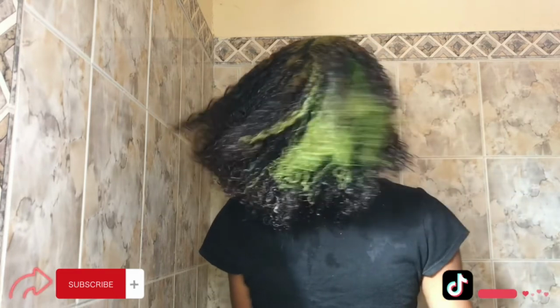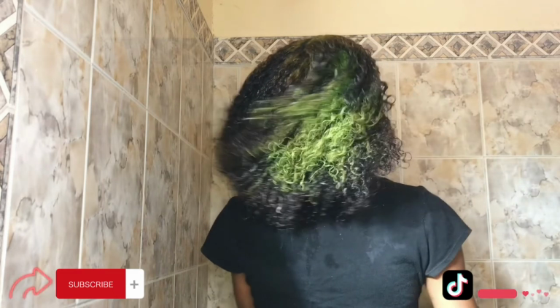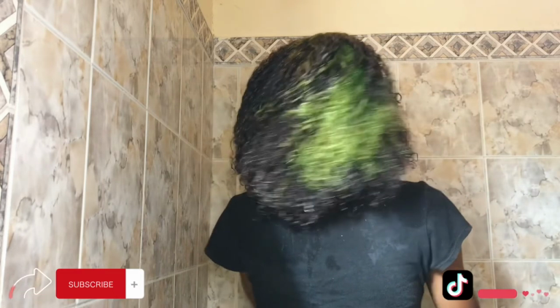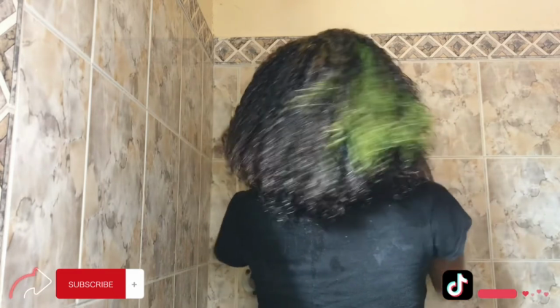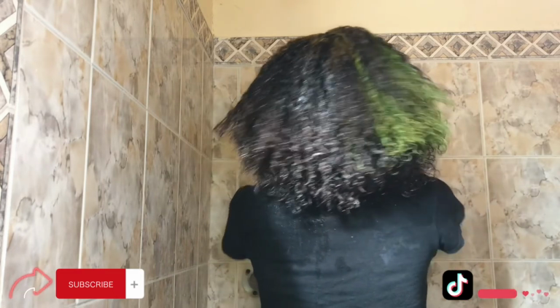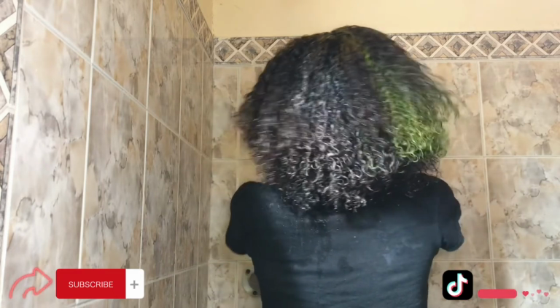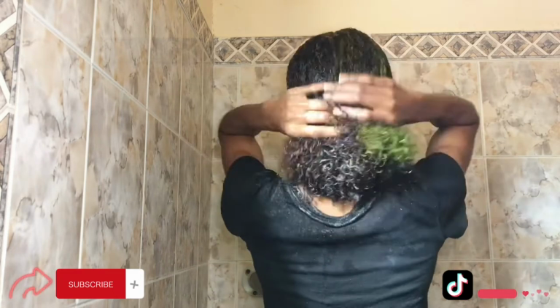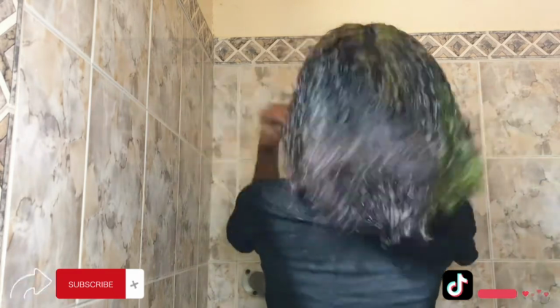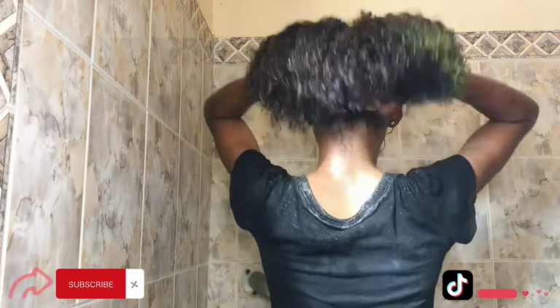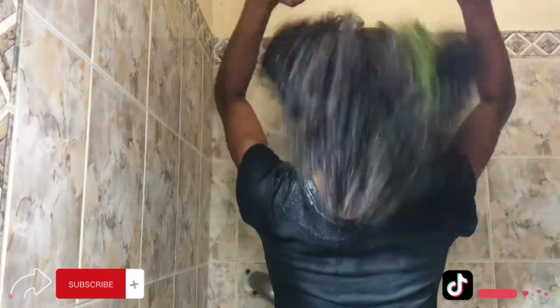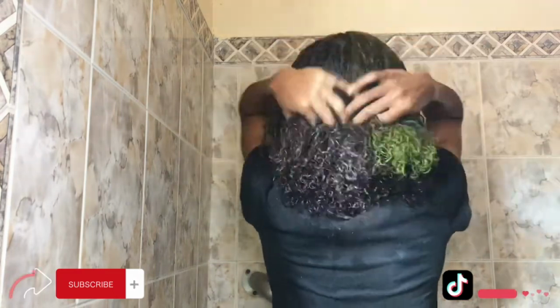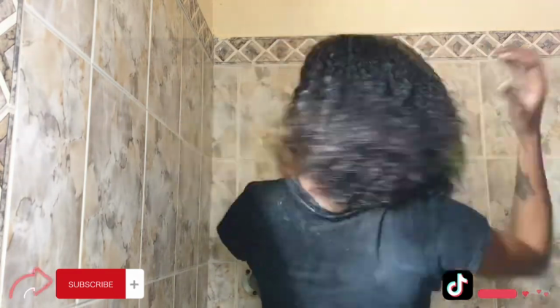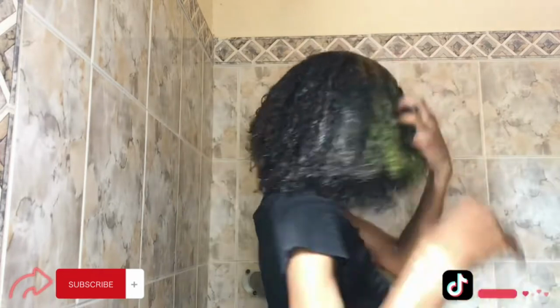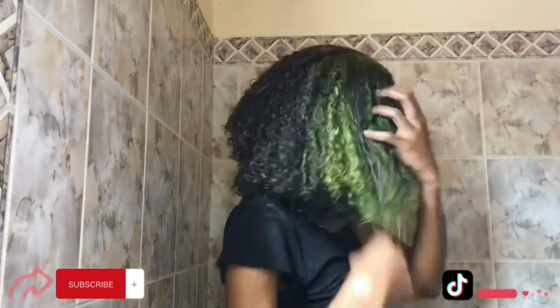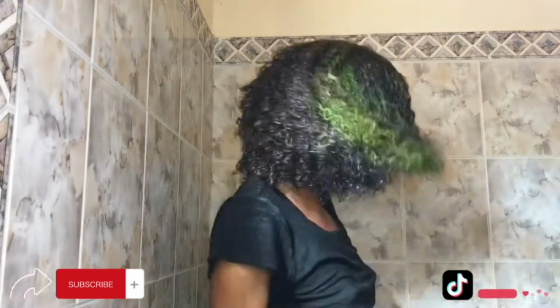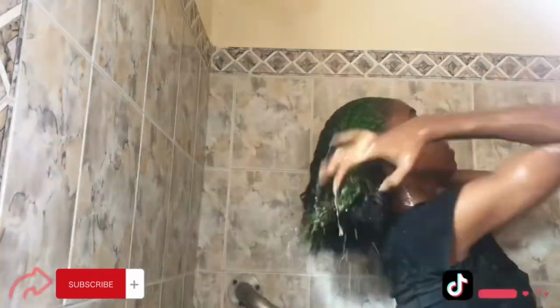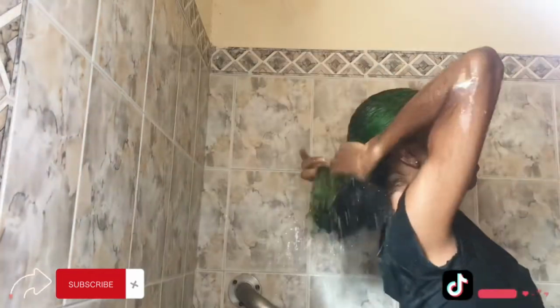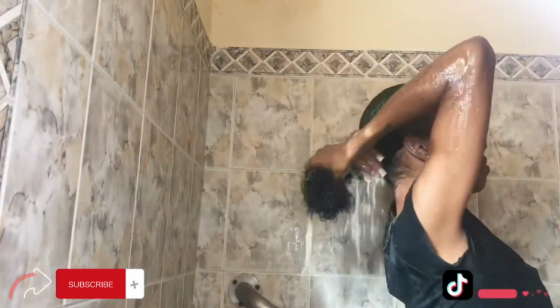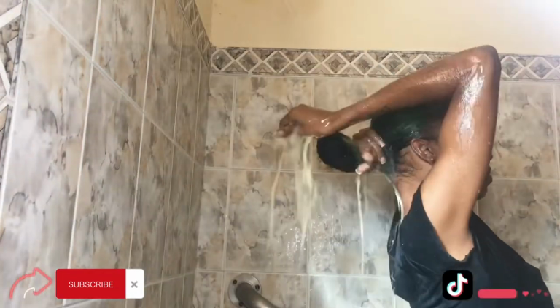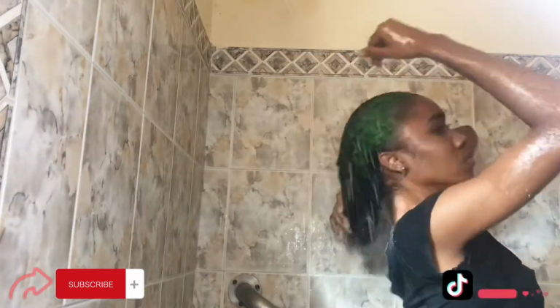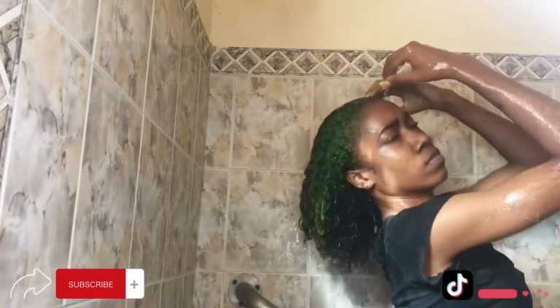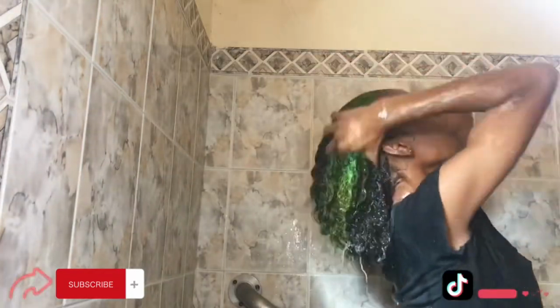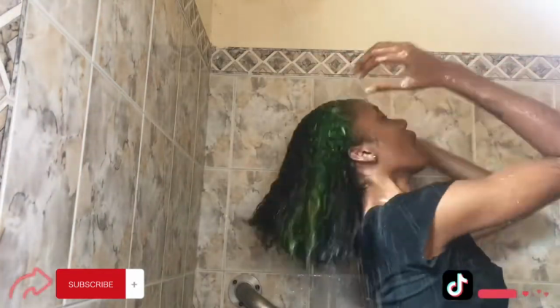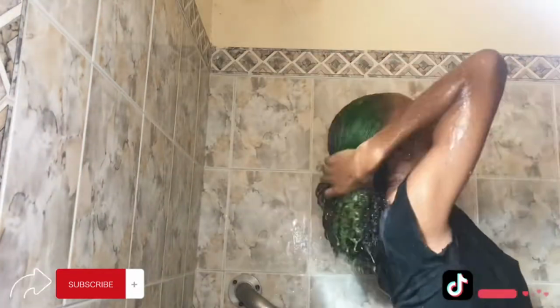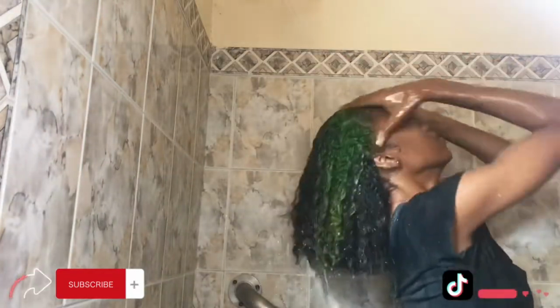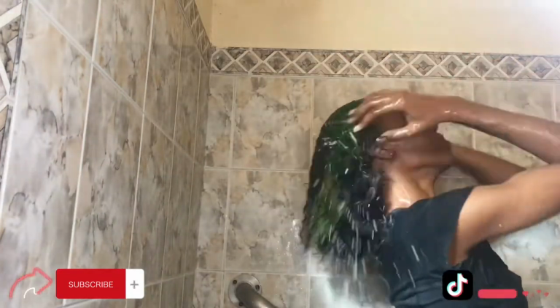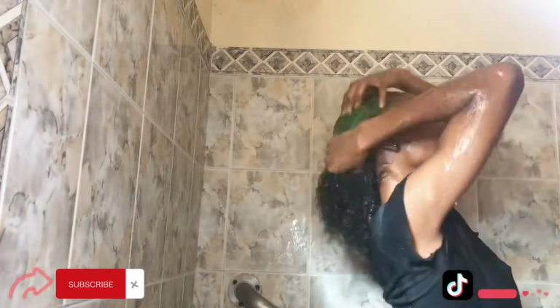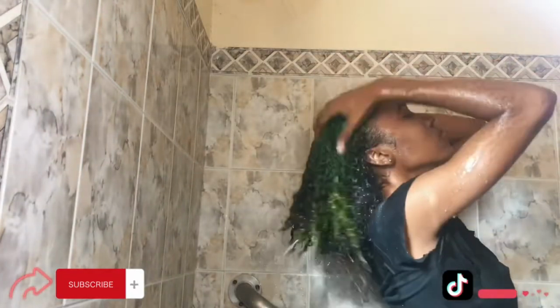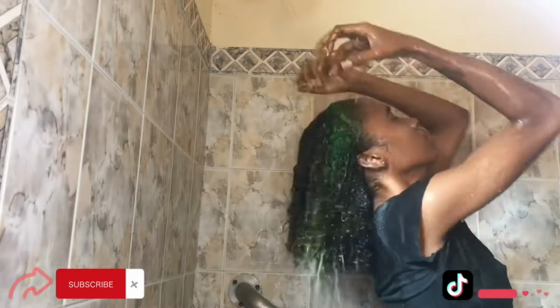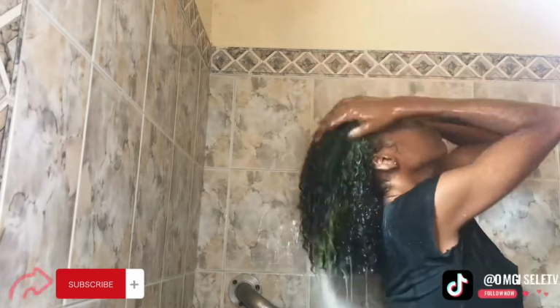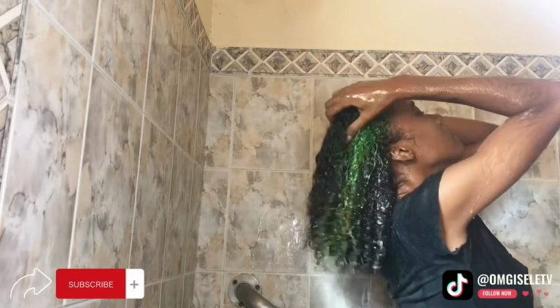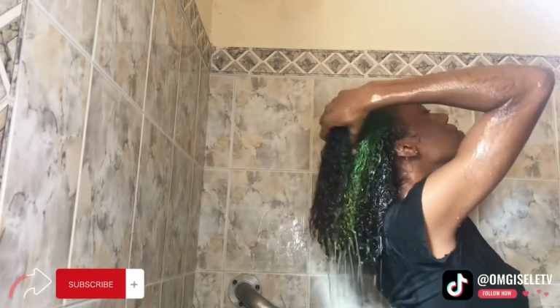Now I'm just washing the deep conditioner out of my hair and I'm going to go ahead and apply some shampoo to my hair.